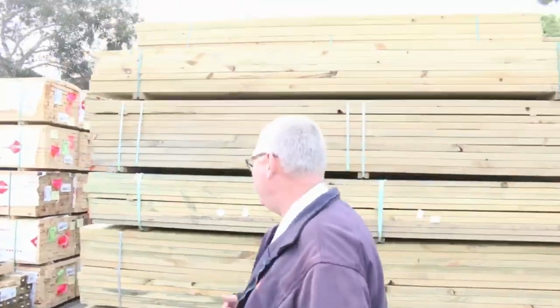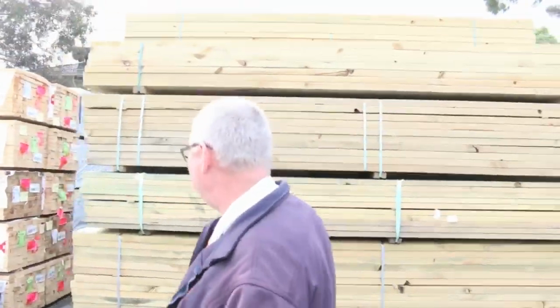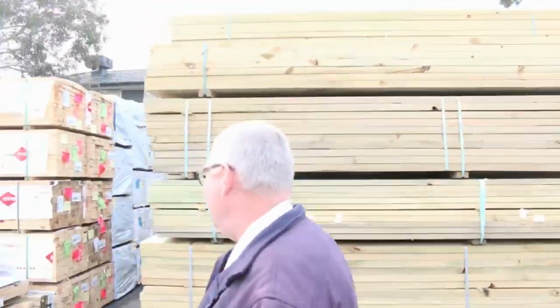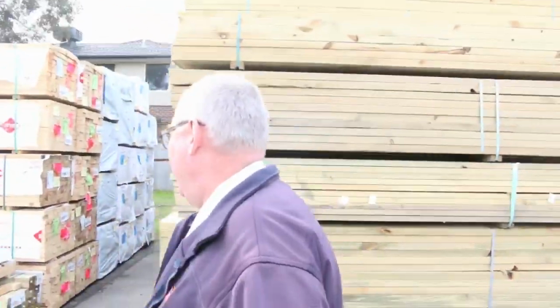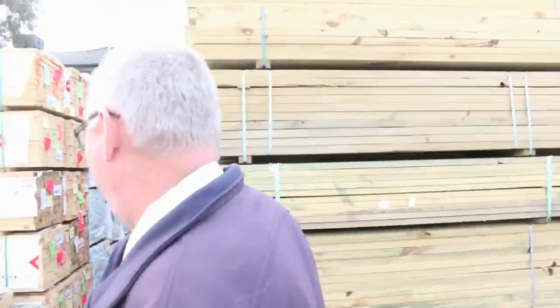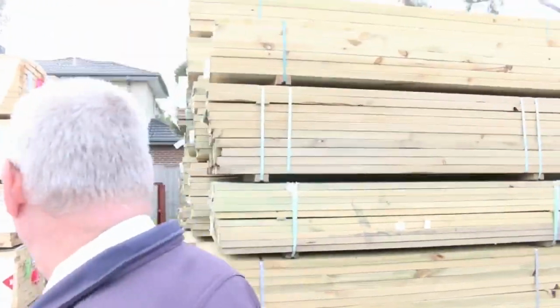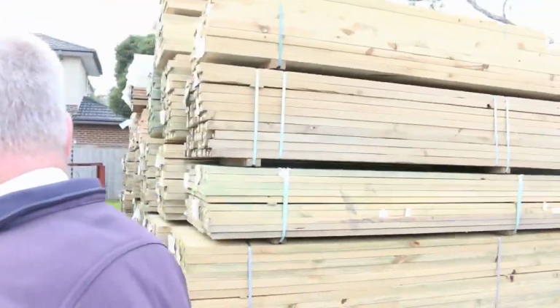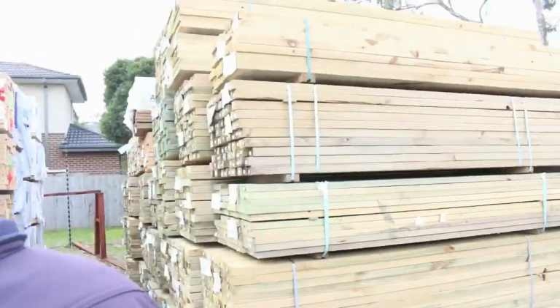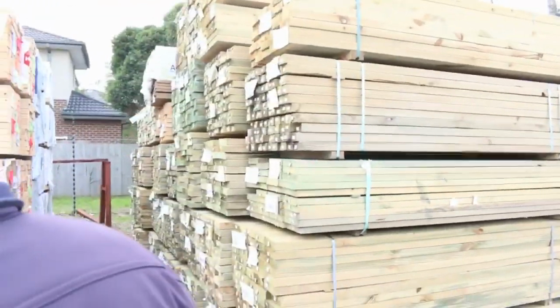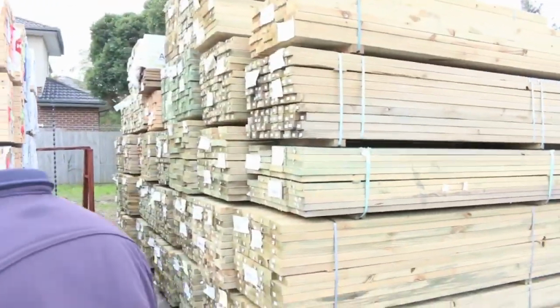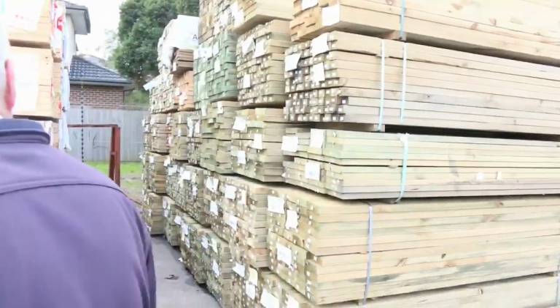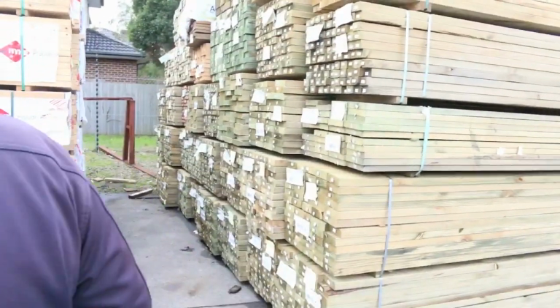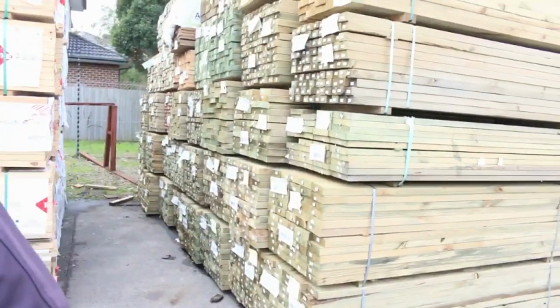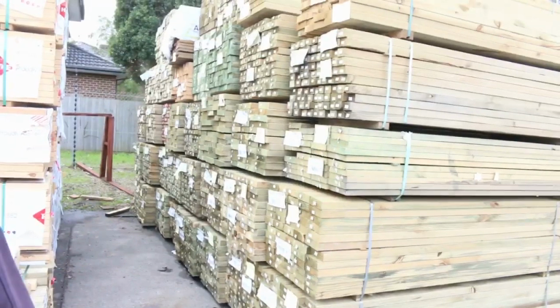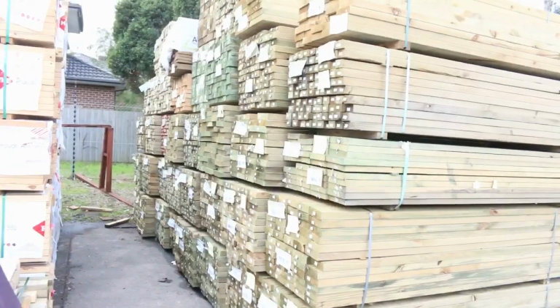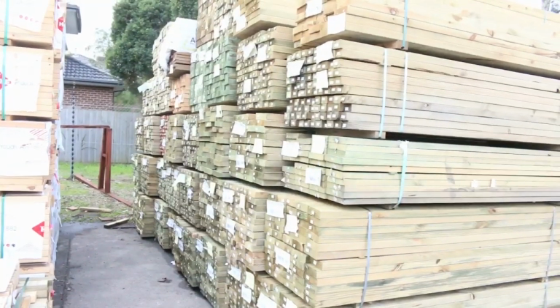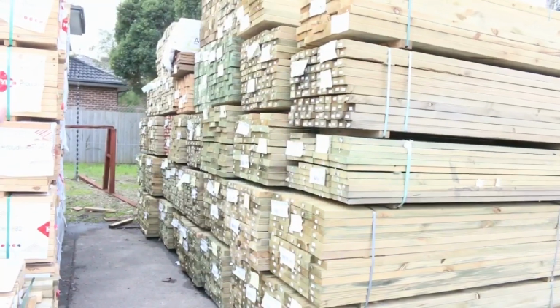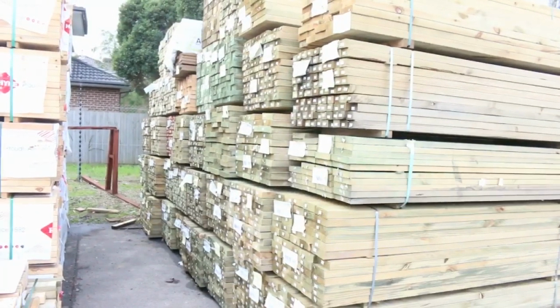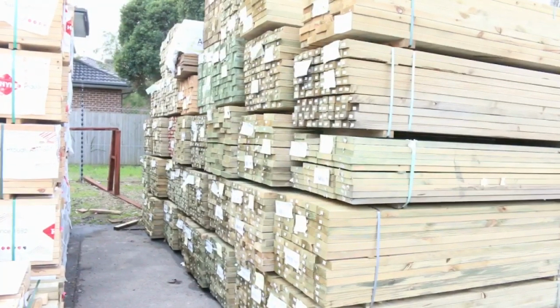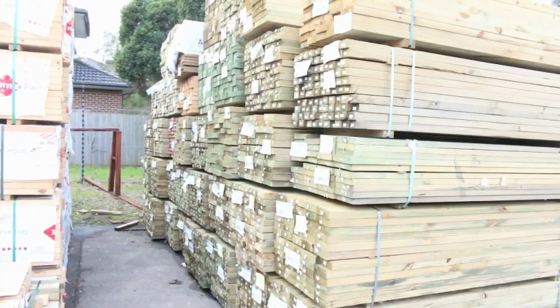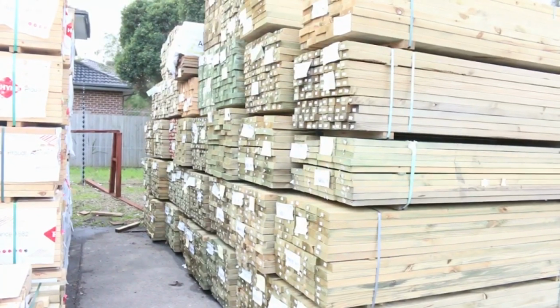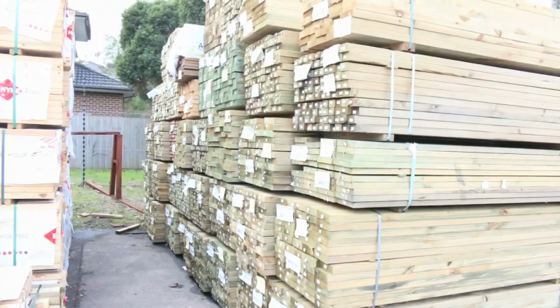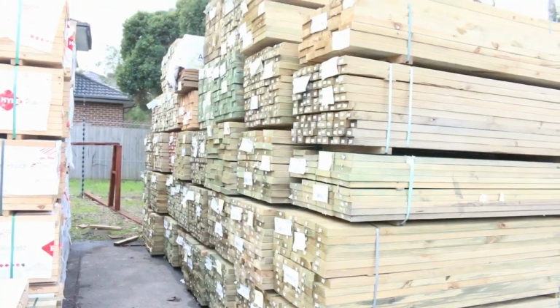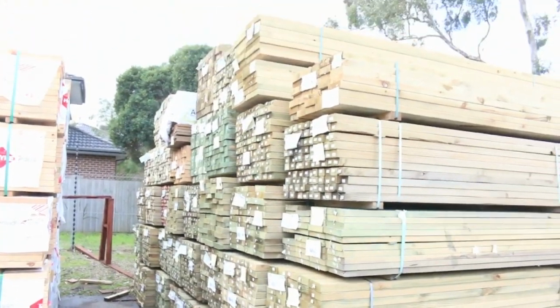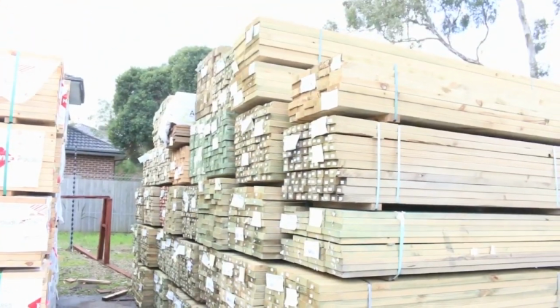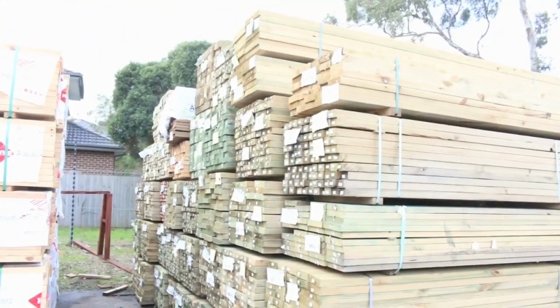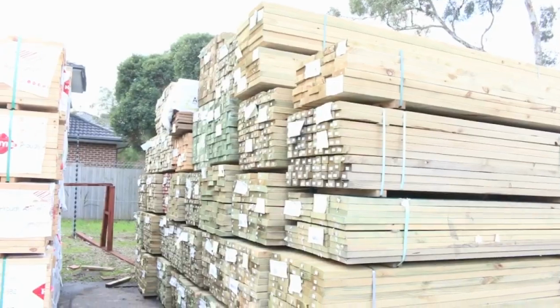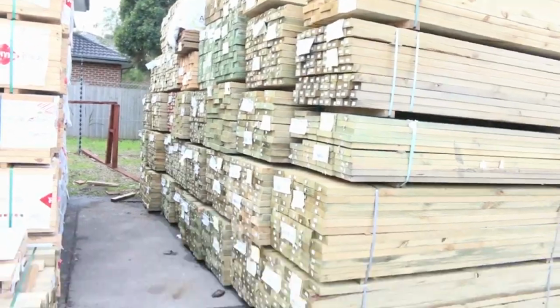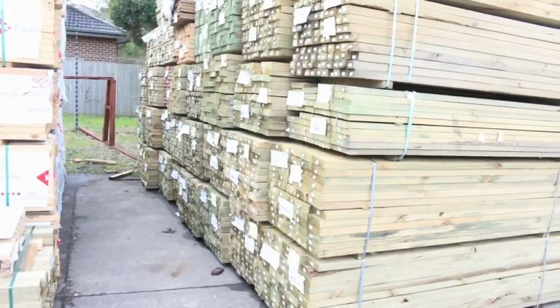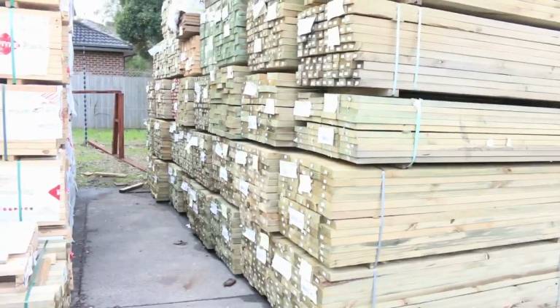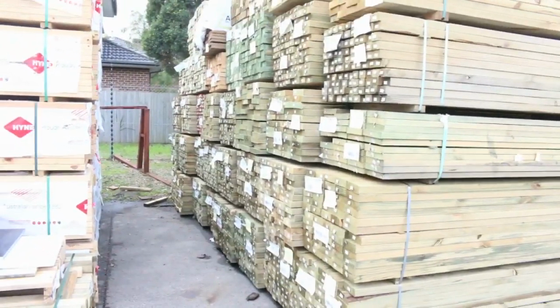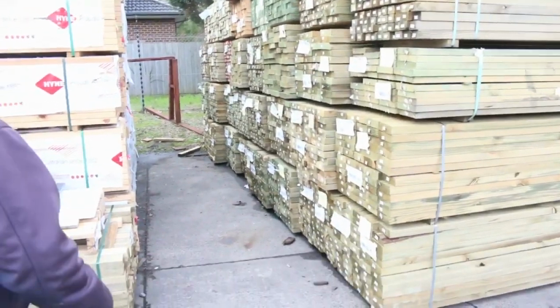Making our way down here — as you can see we've had heaps and heaps of treated pine in this week. Plenty of sizes: 90x45, 140x45, 190x45, 70x45, 140x35, 290x45 — all the sizes there as you can see, big heaps of it.